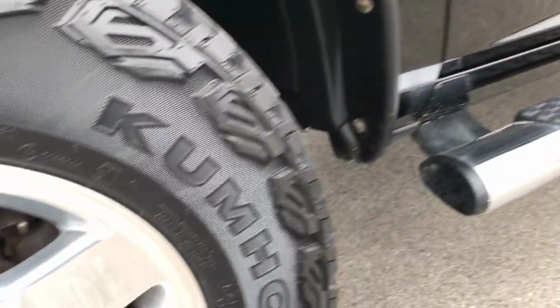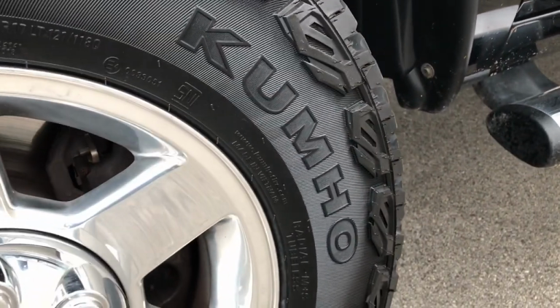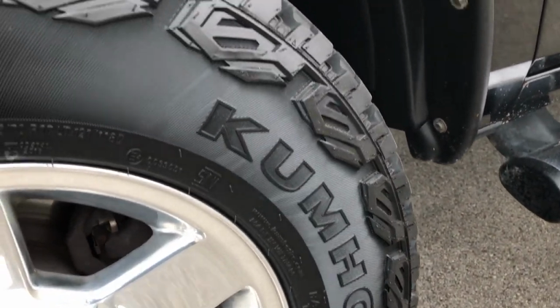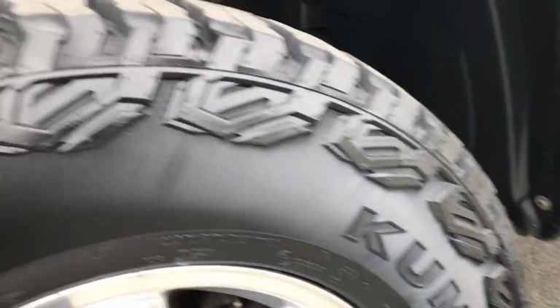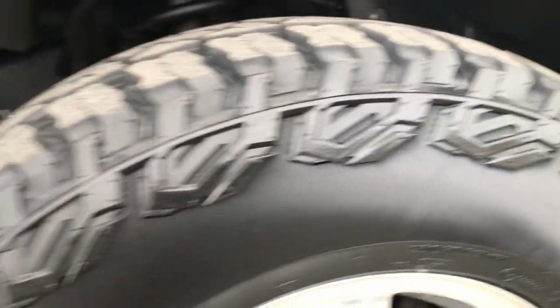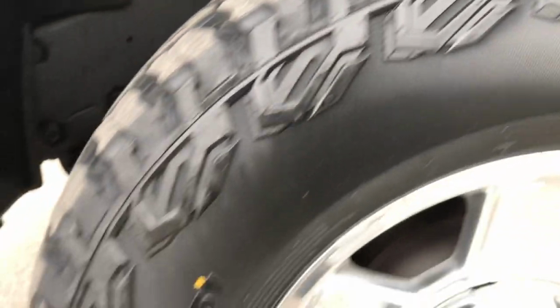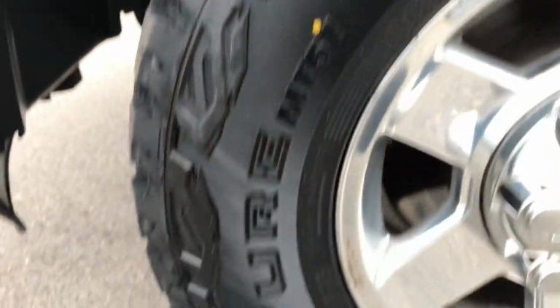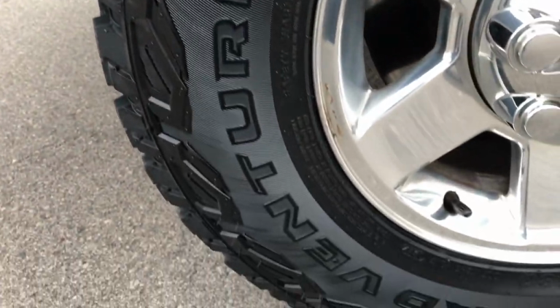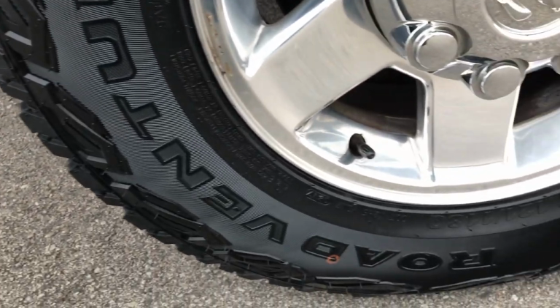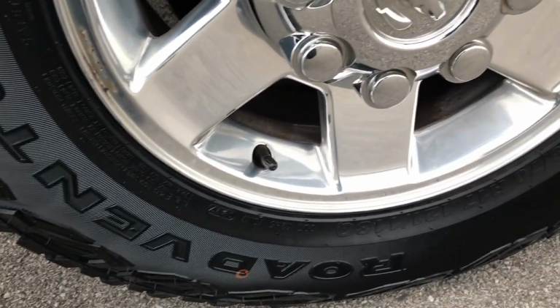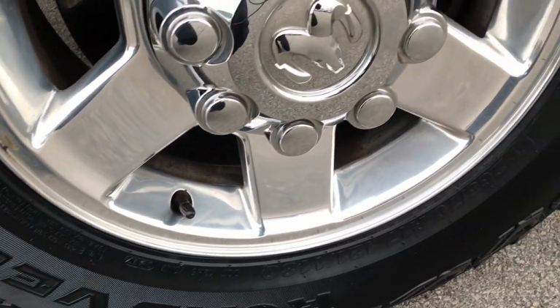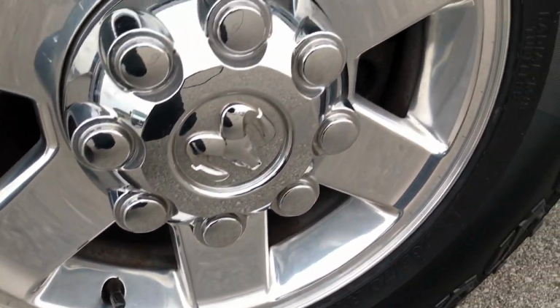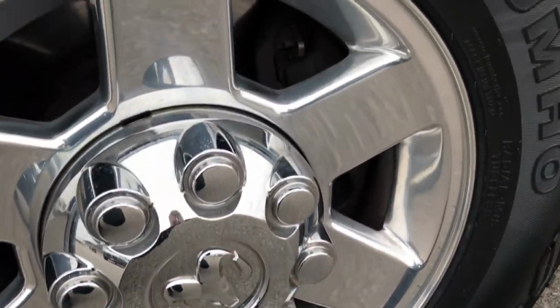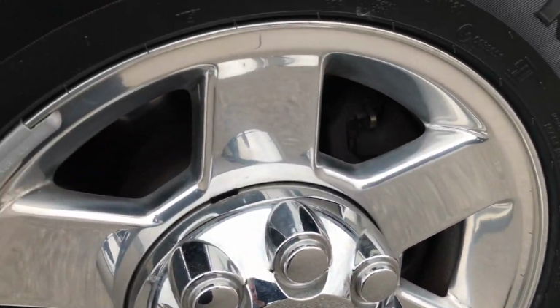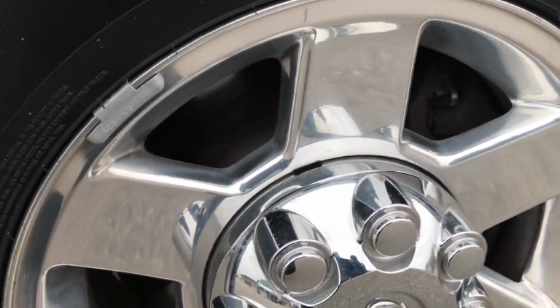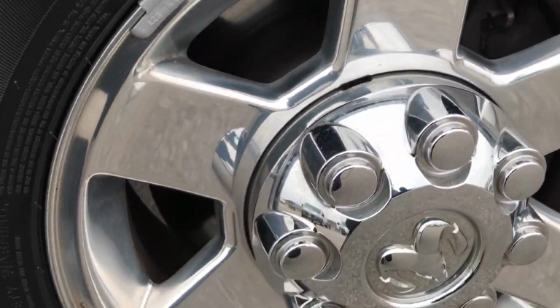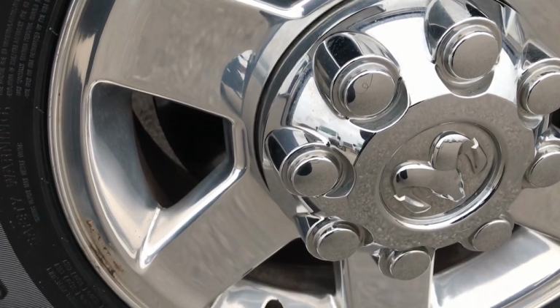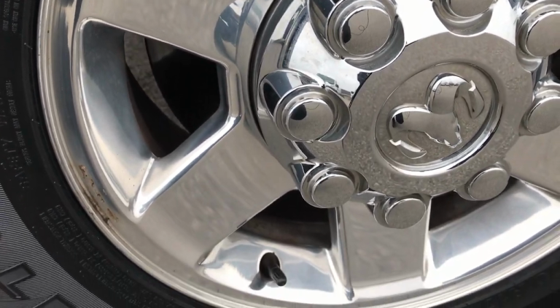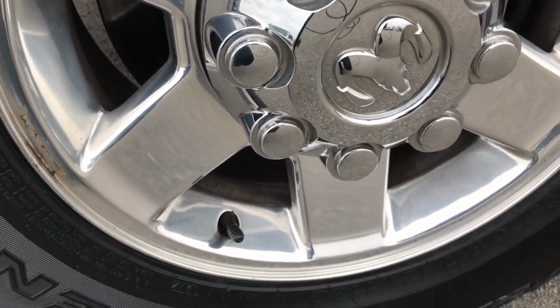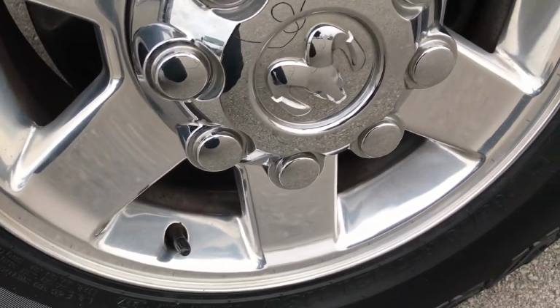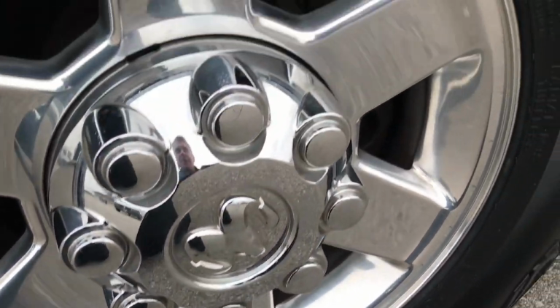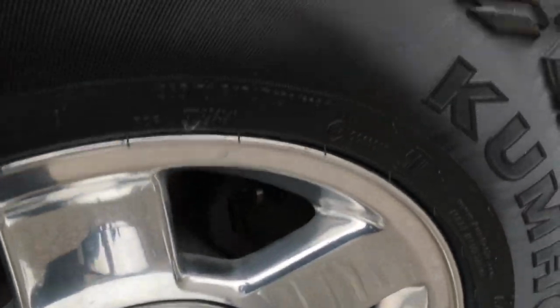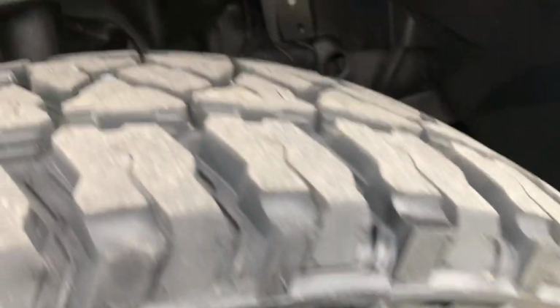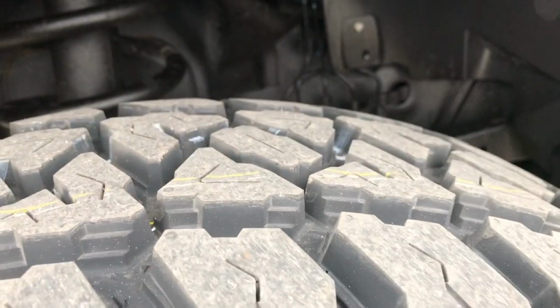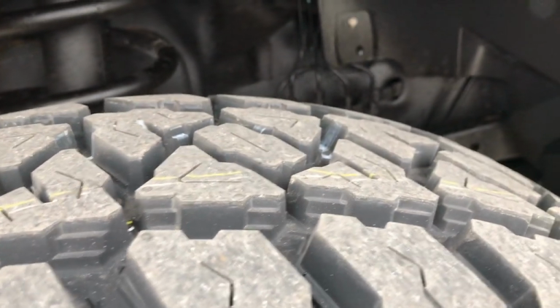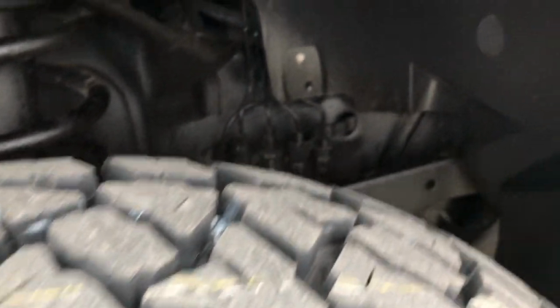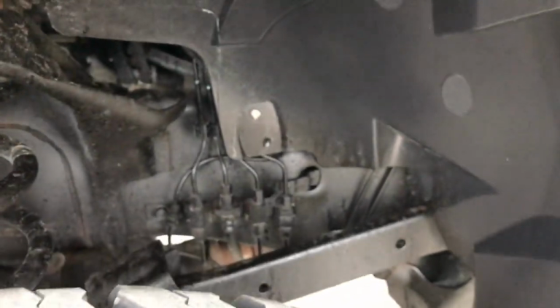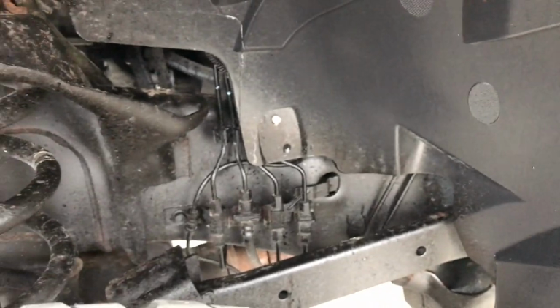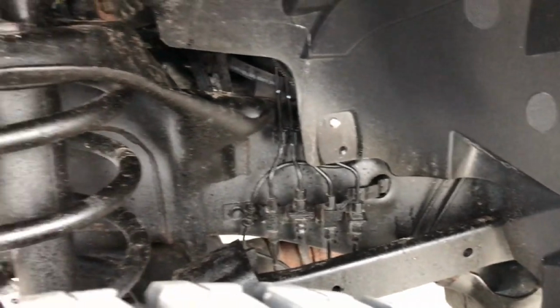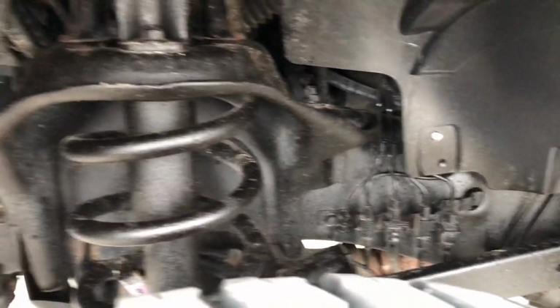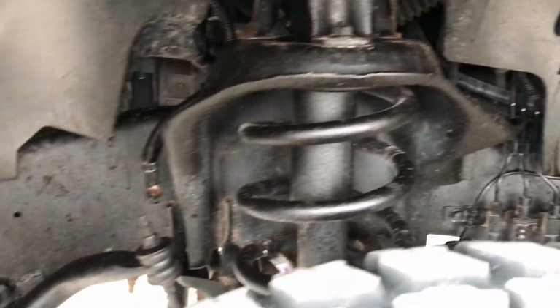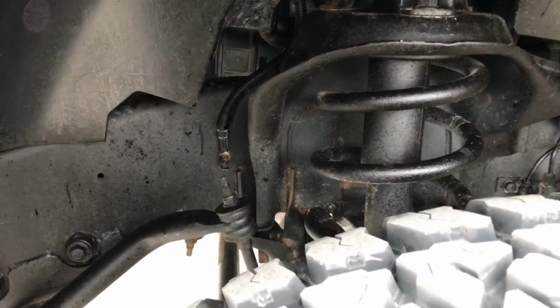This truck has brand new Kumho Roadventure LT265/70R17 tires and they are on the polished aluminum 17 inch rims. Brand new tires all the way around on this truck. Frame and underbody is in pretty nice shape.